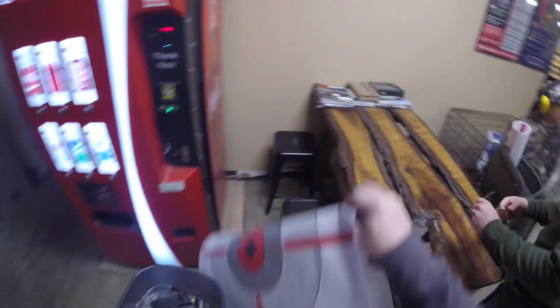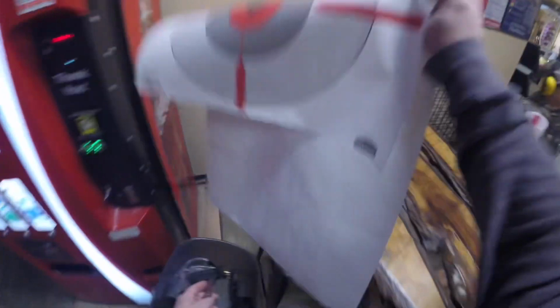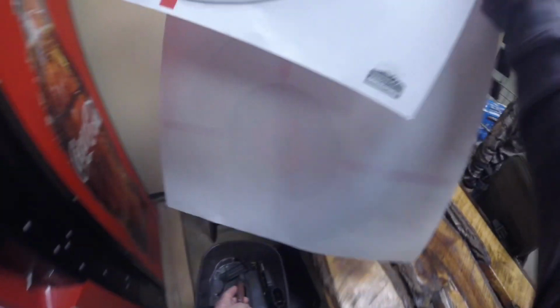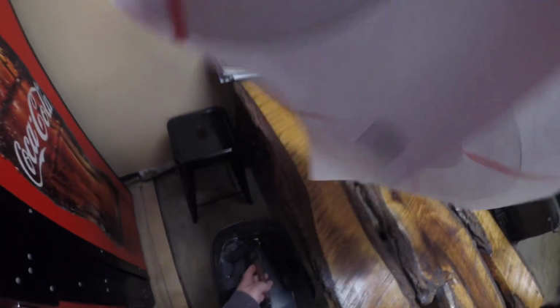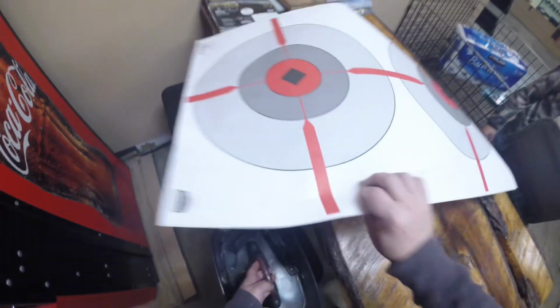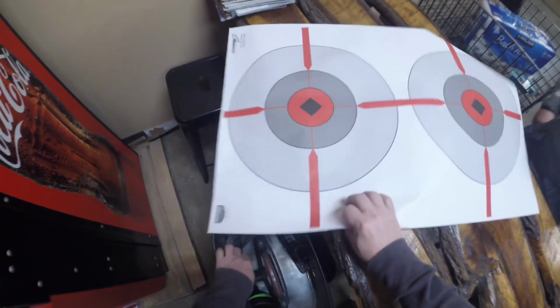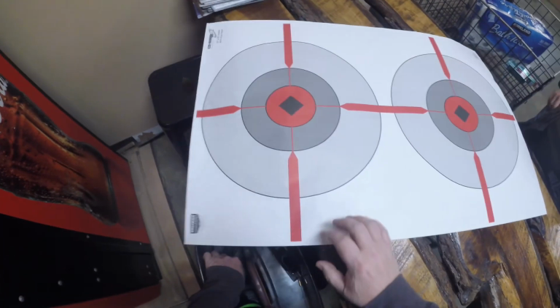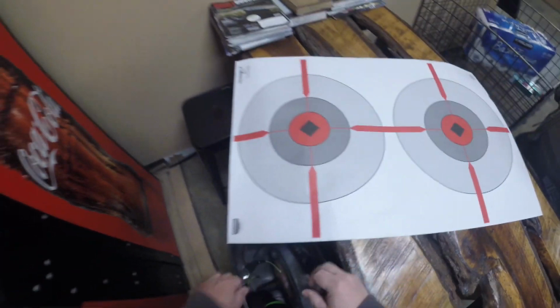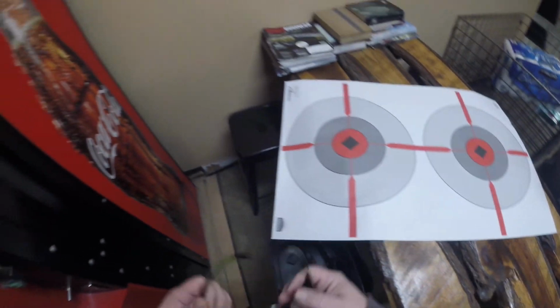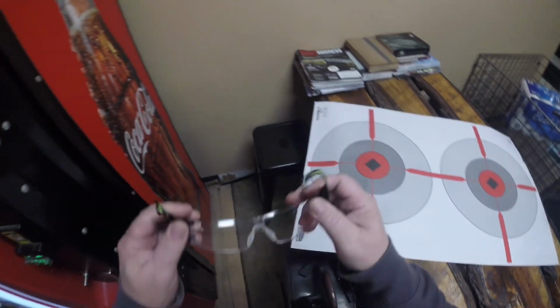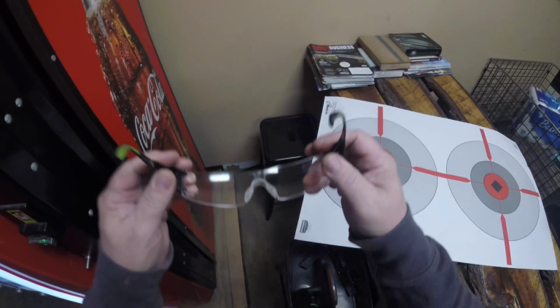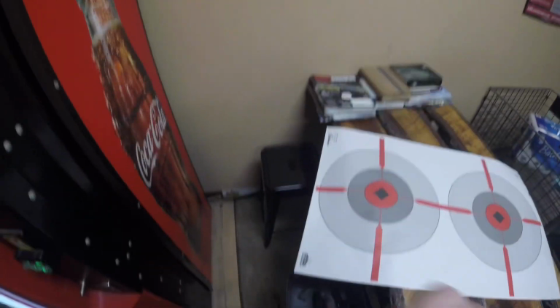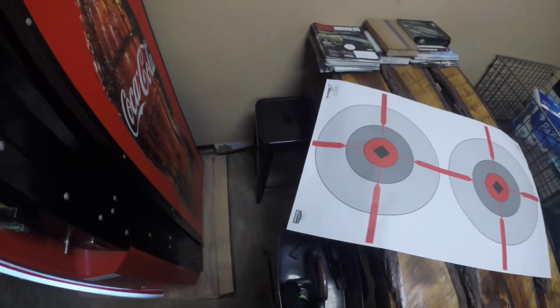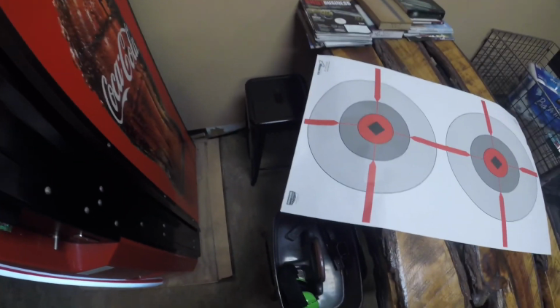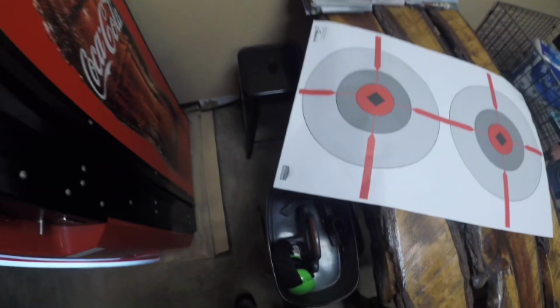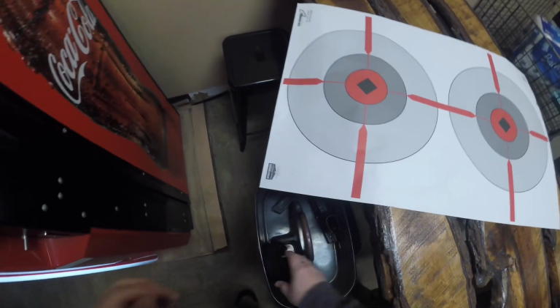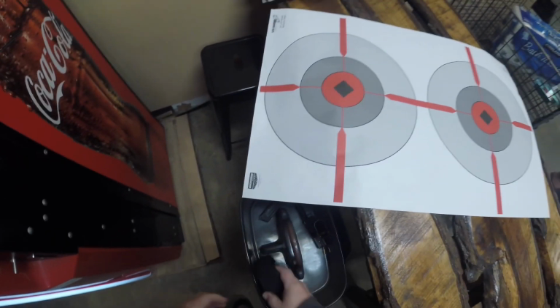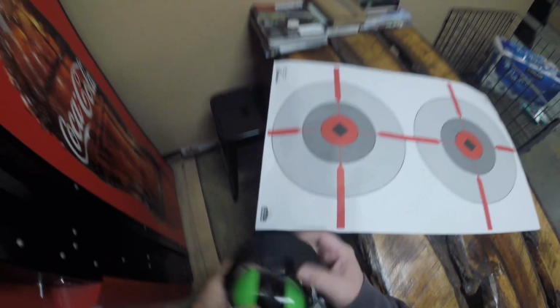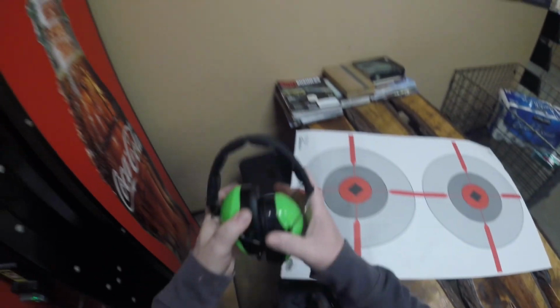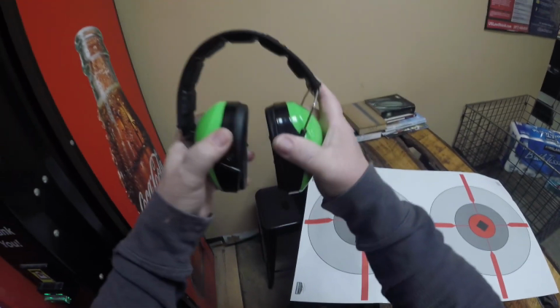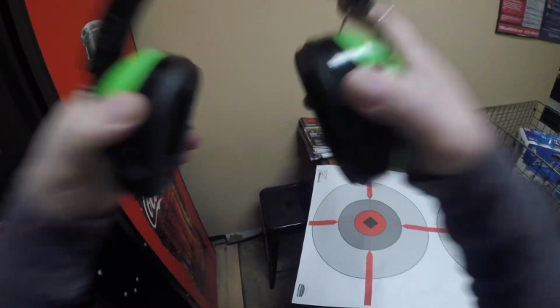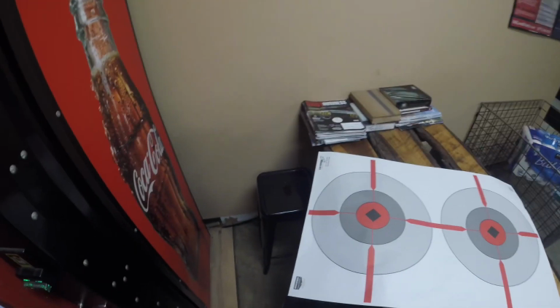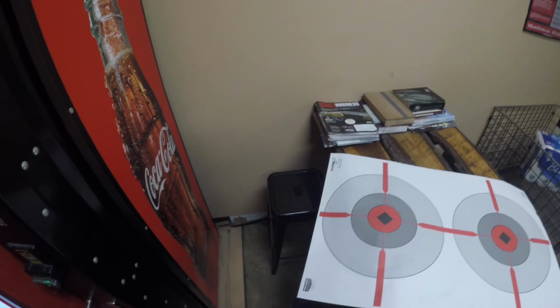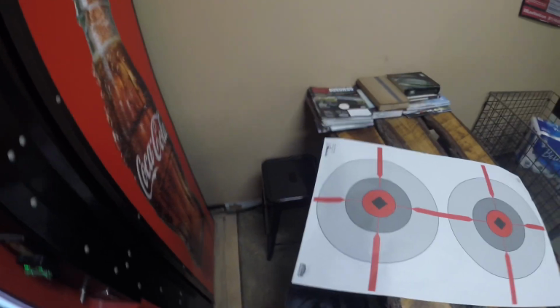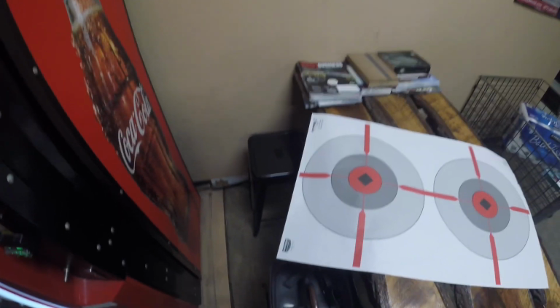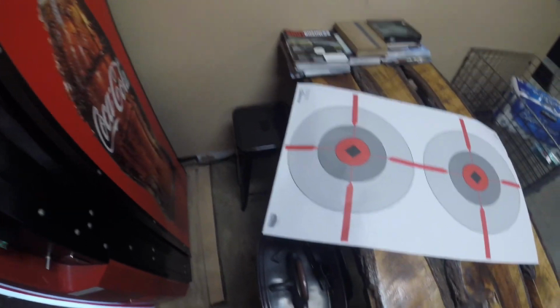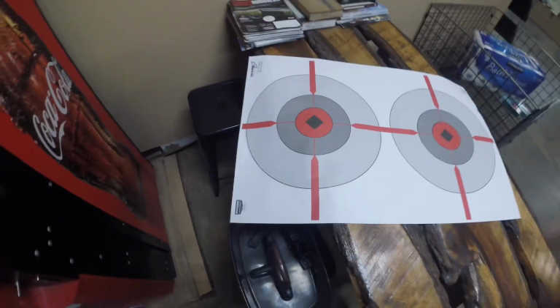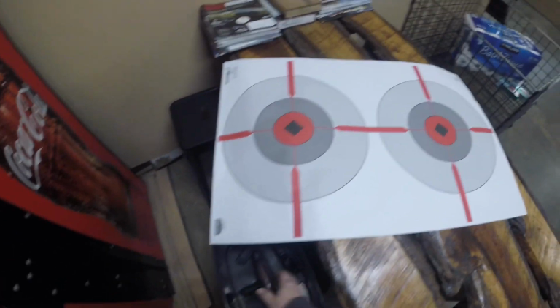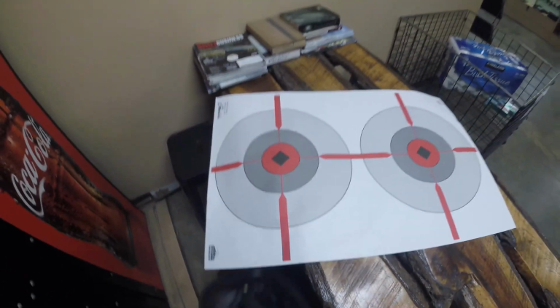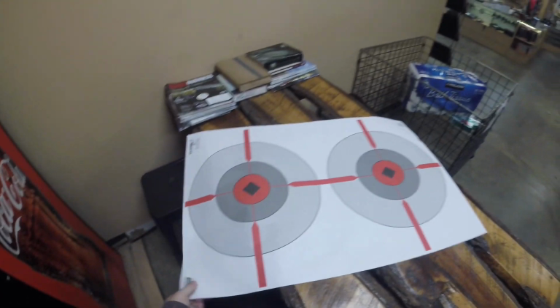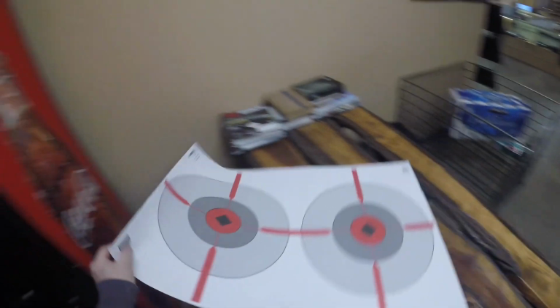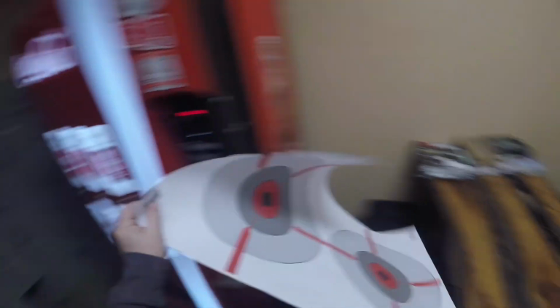I've got to have my eyes and ear pro on. I'm not going to lay a raw gun on the table pointing at somebody. I'm going to put my eyes on first — the glasses — and then the earmuffs. Easier that way, and then we'll head in.